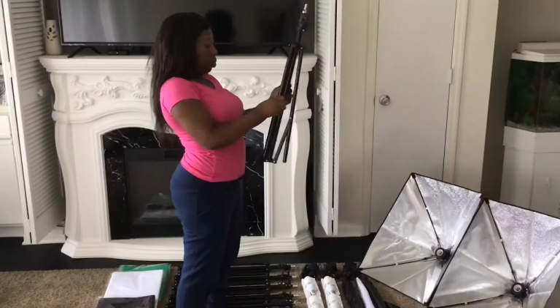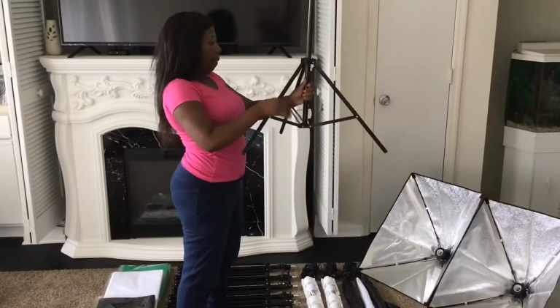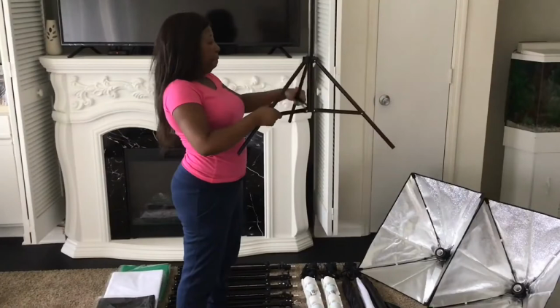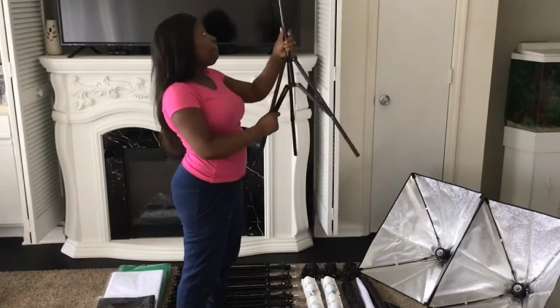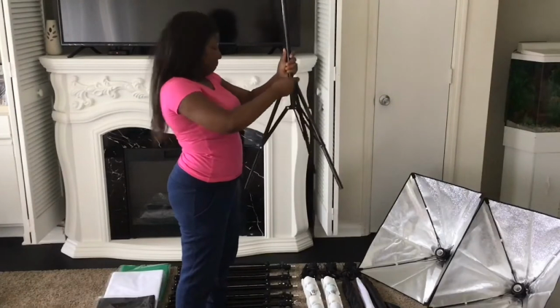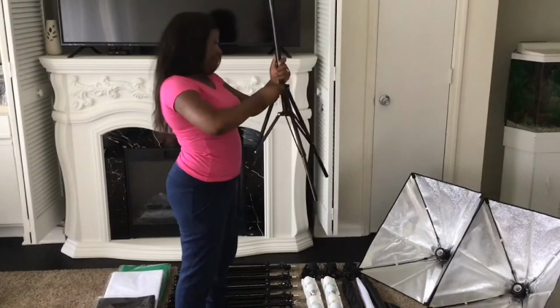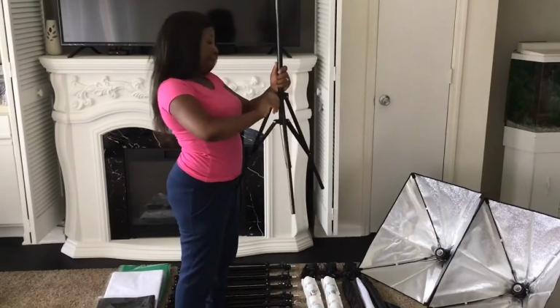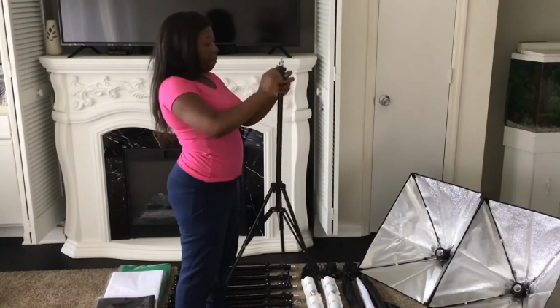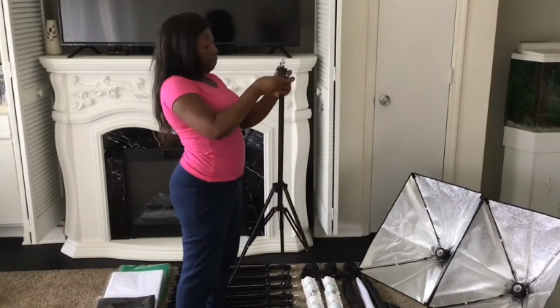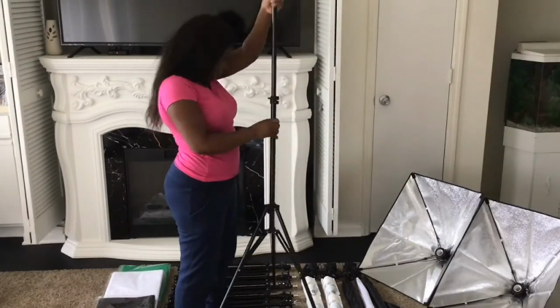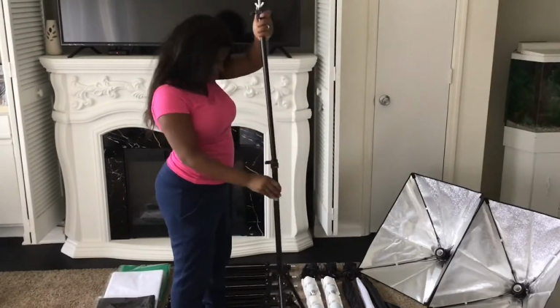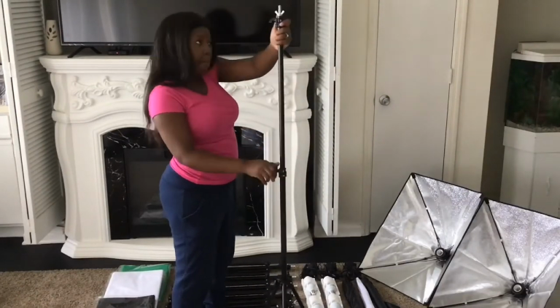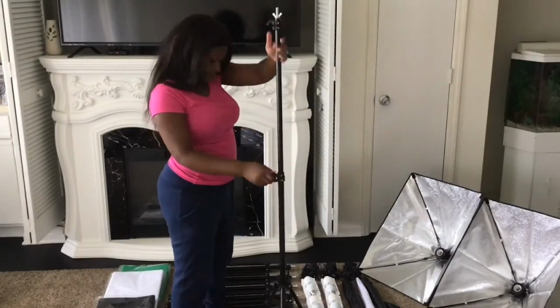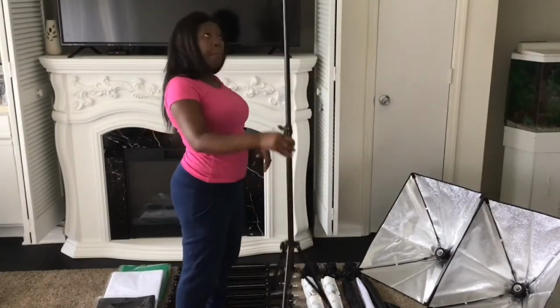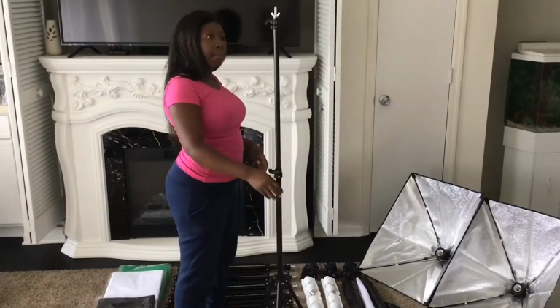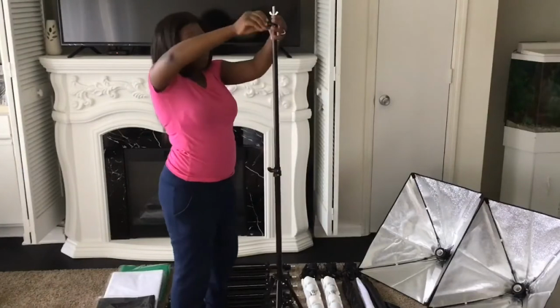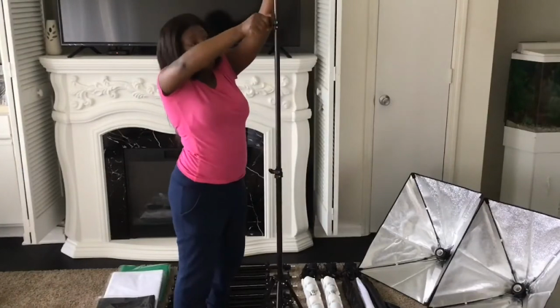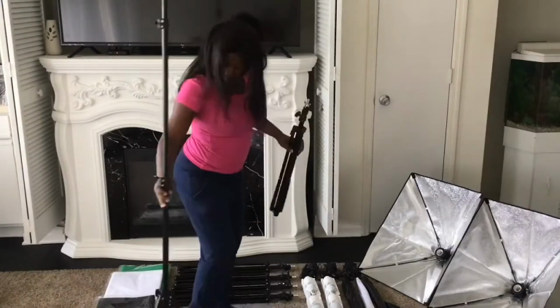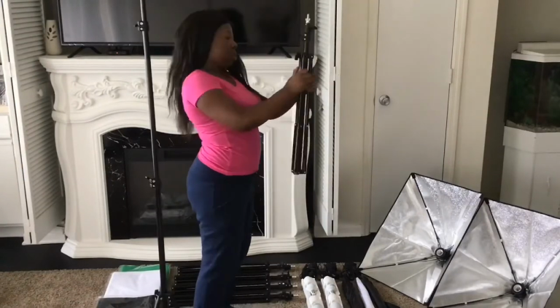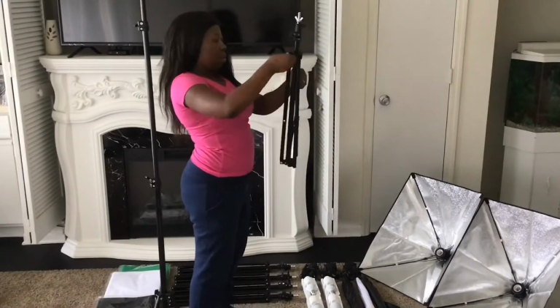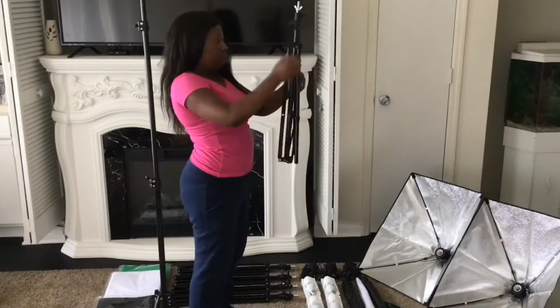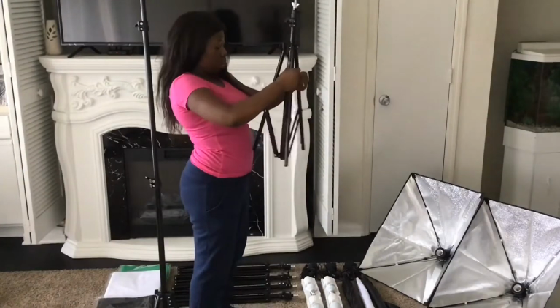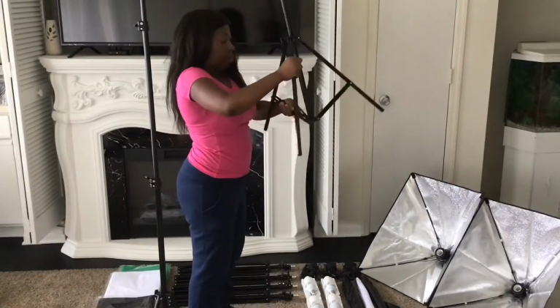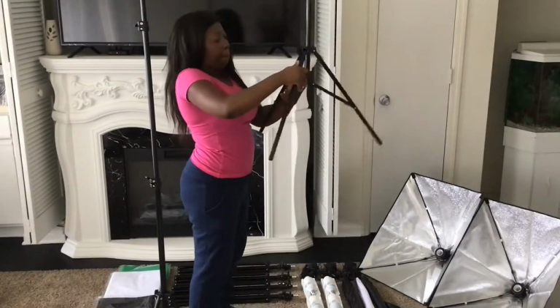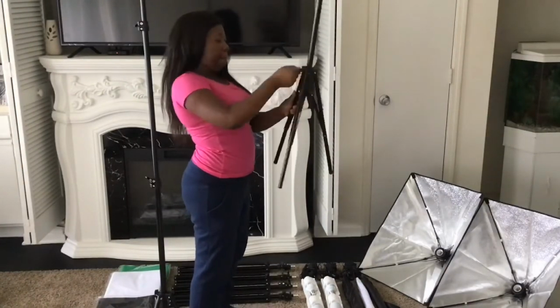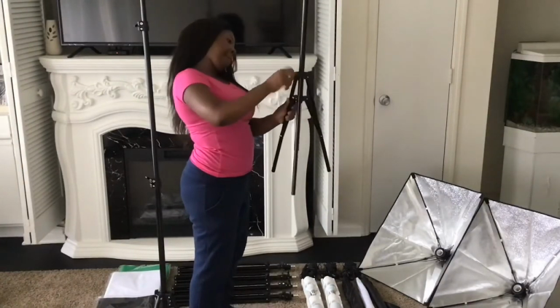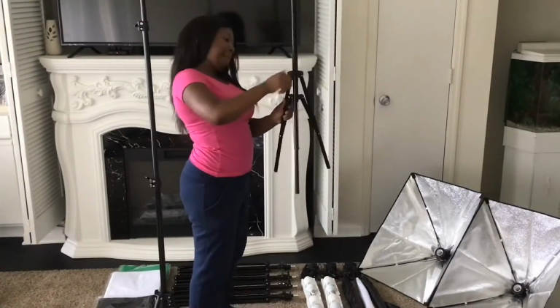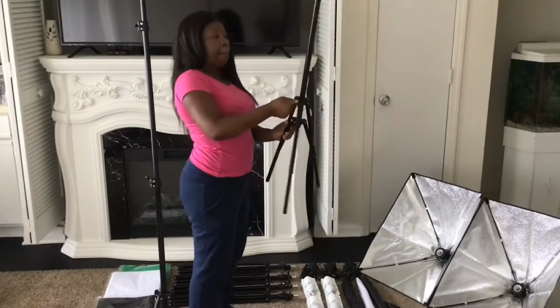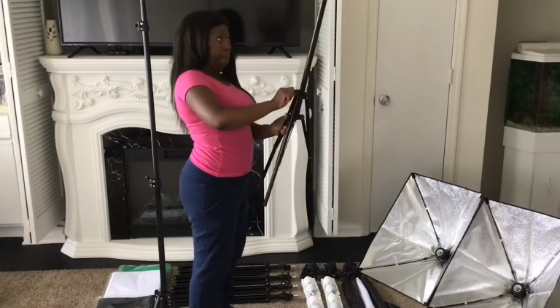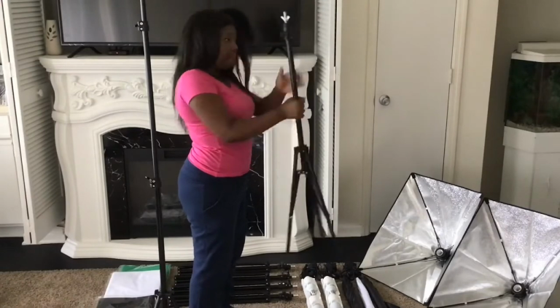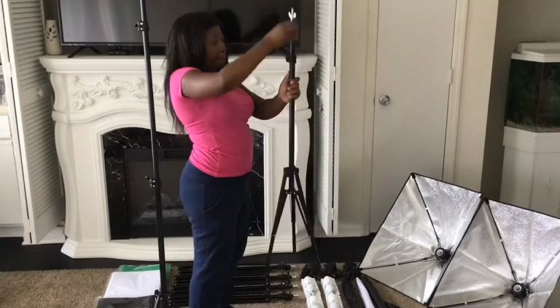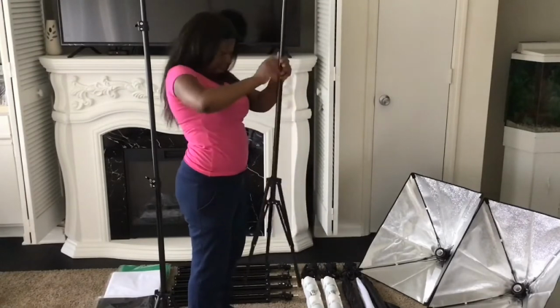I start with the background stand and I measure the height that I want, and this will create support for the backdrop.